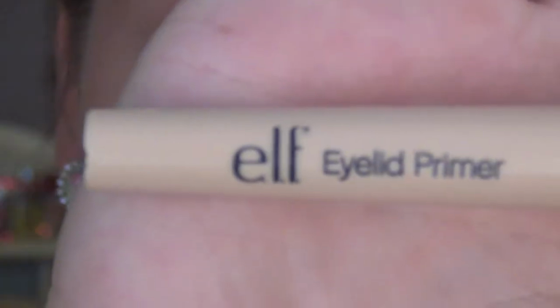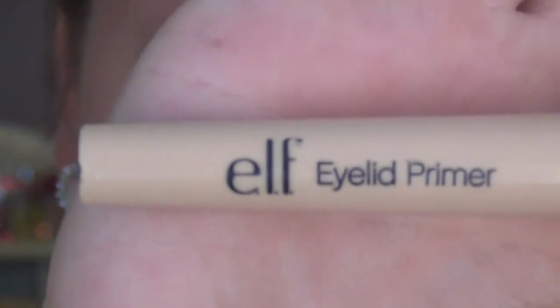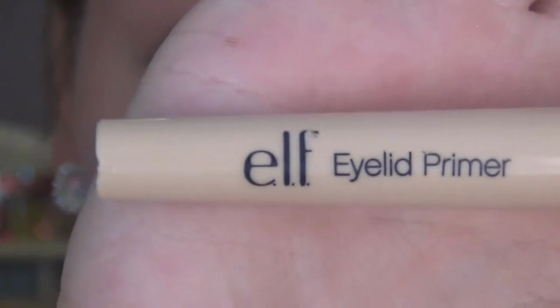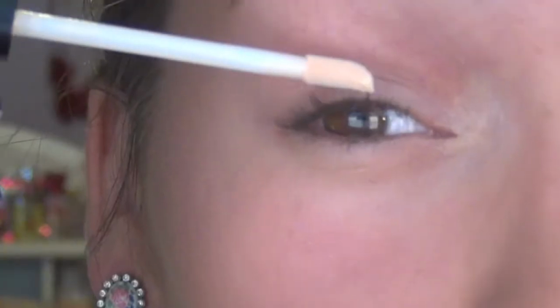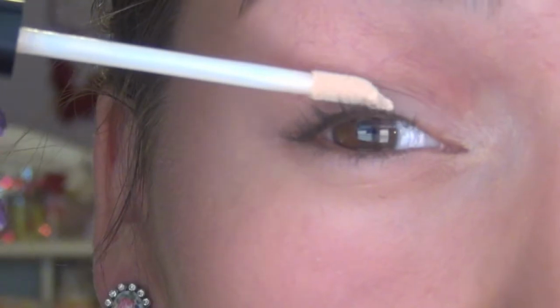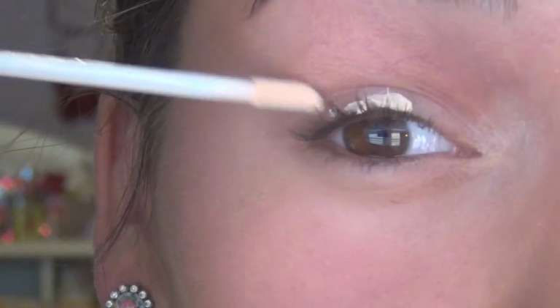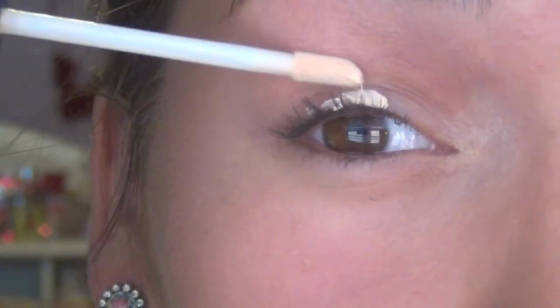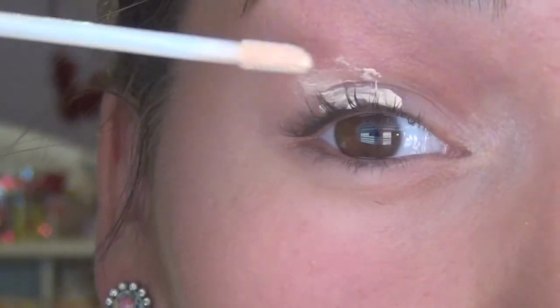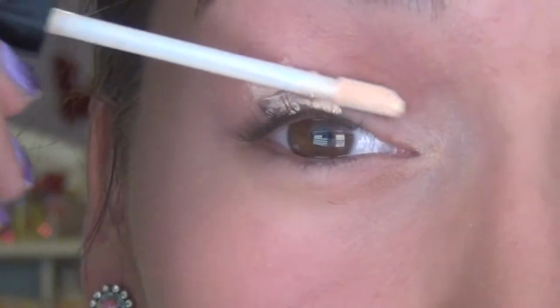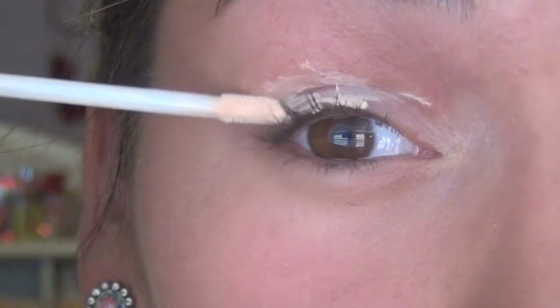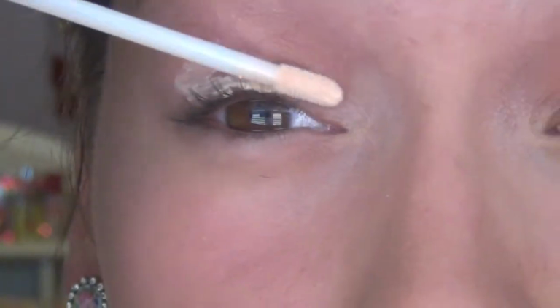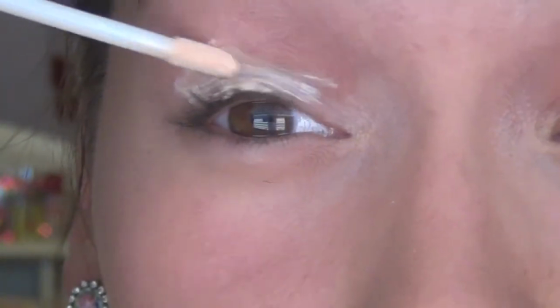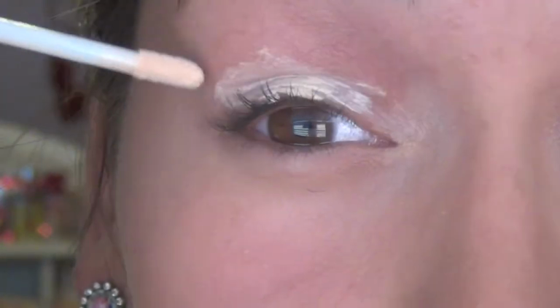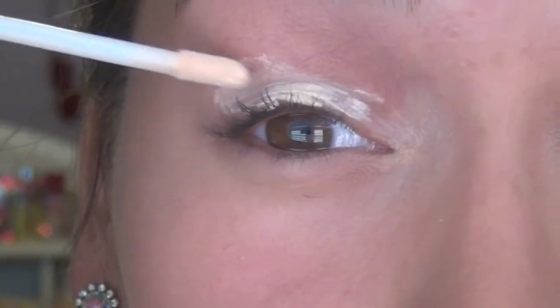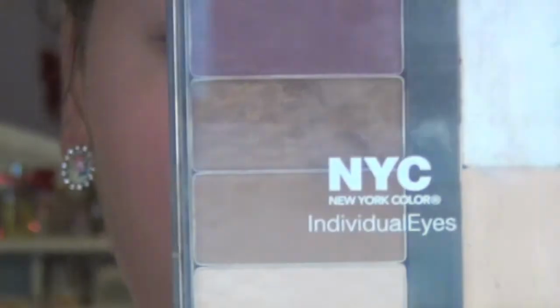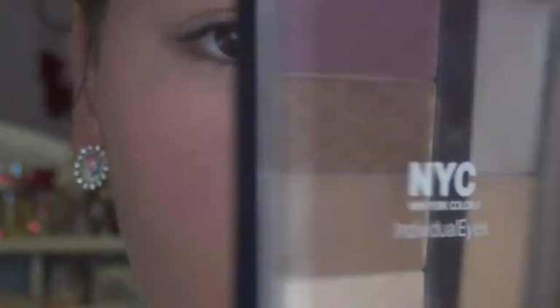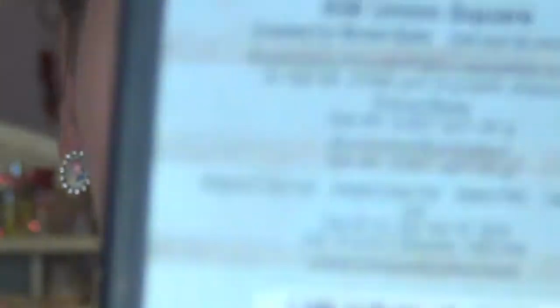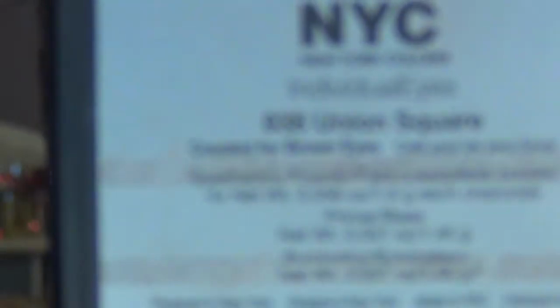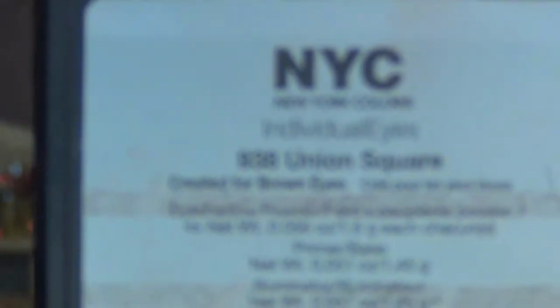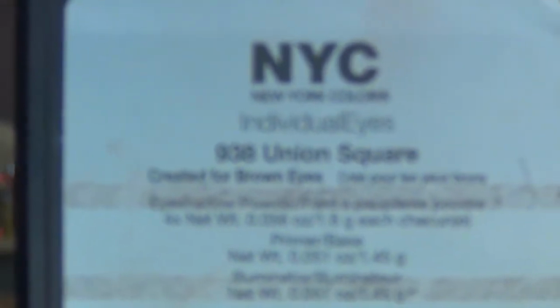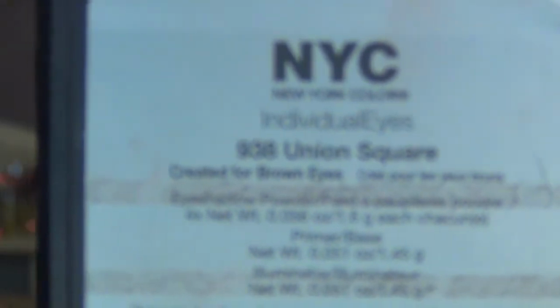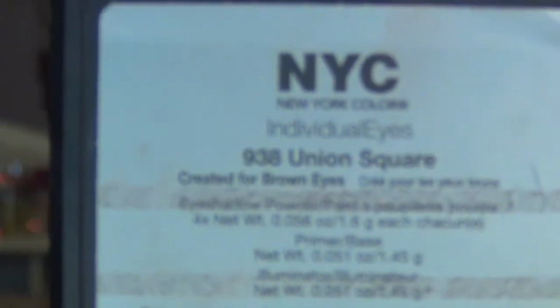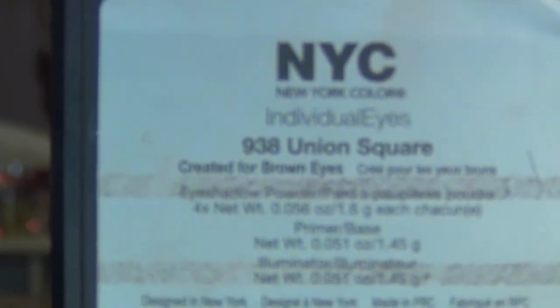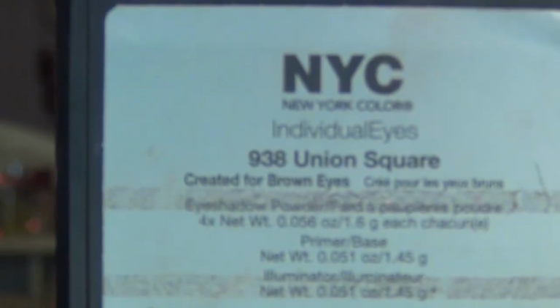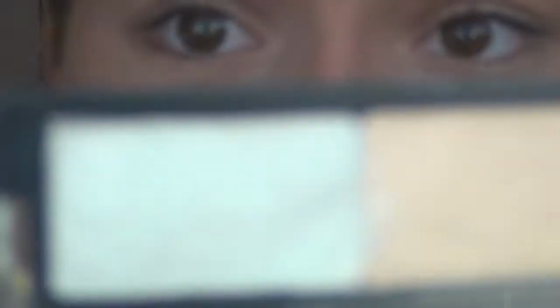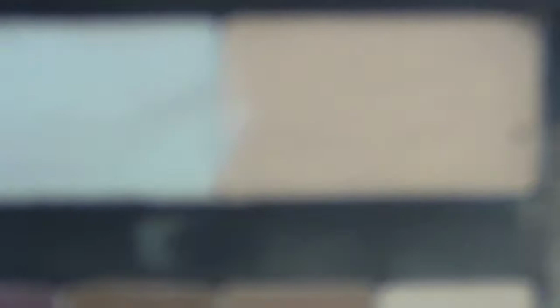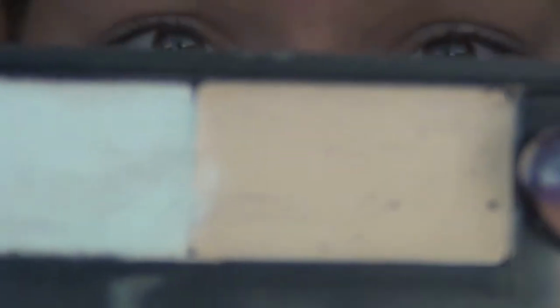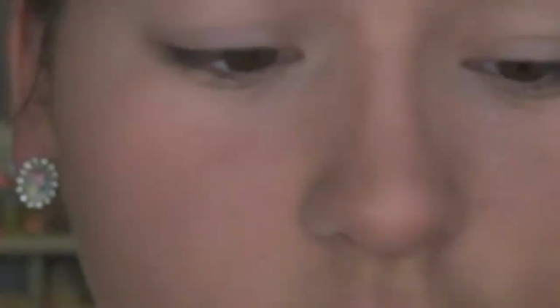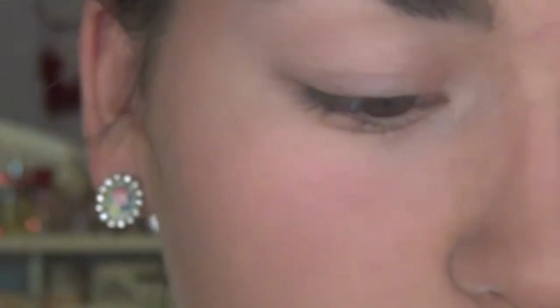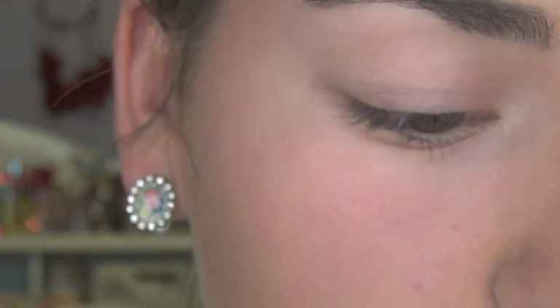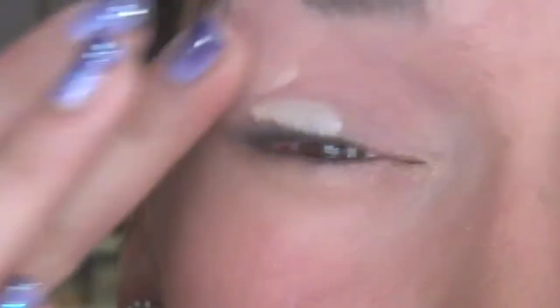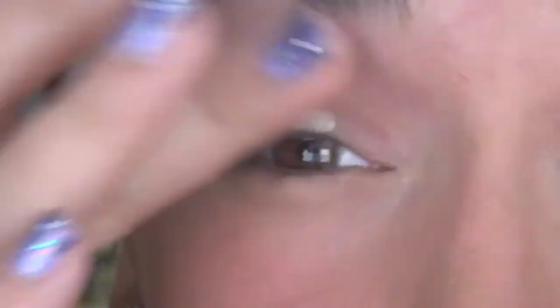To start off the eyes, I'm going to be using the E.L.F. Eyelid Primer to ensure that my shadows last all day. Next I'm going to be taking my NYC palette in the shade Union Square and using the primer from that palette as a base.